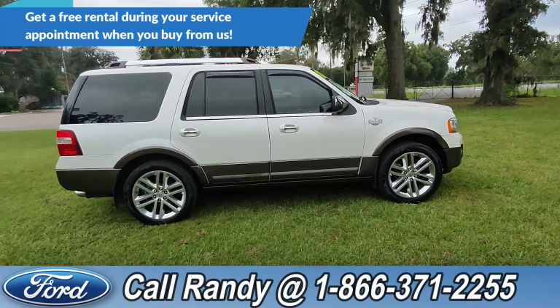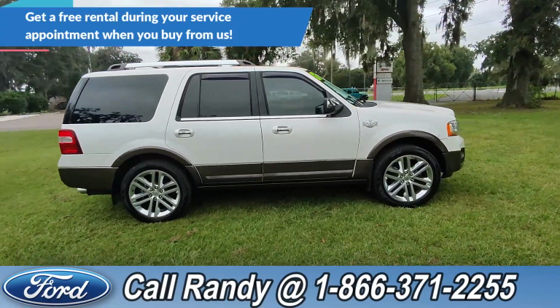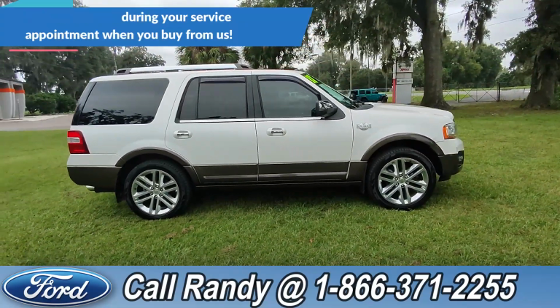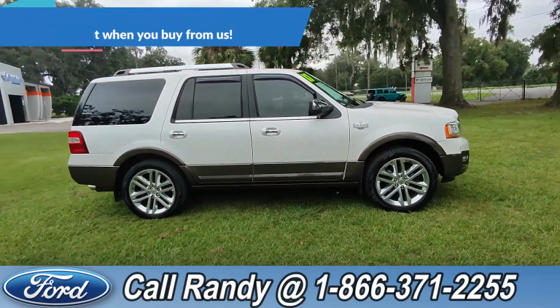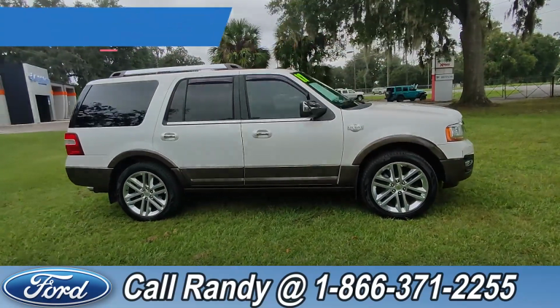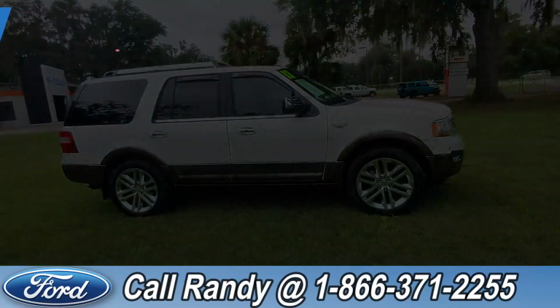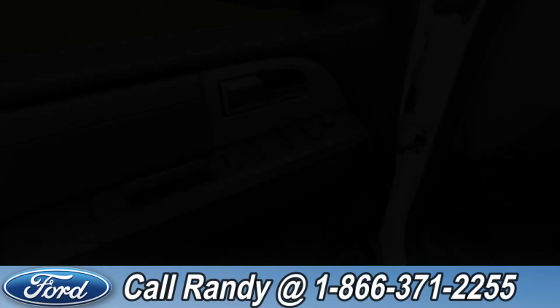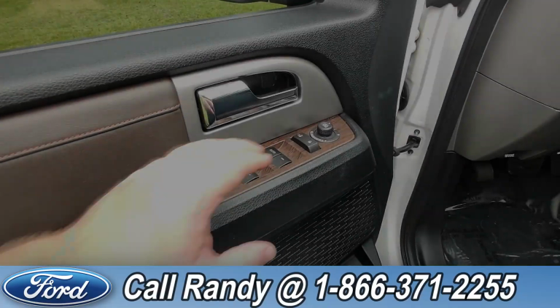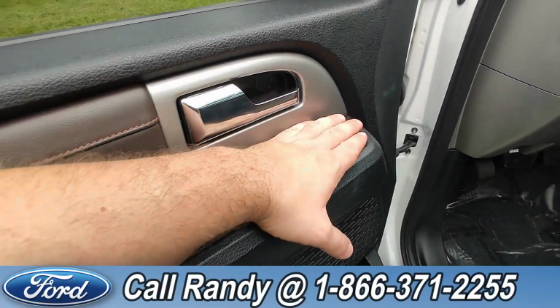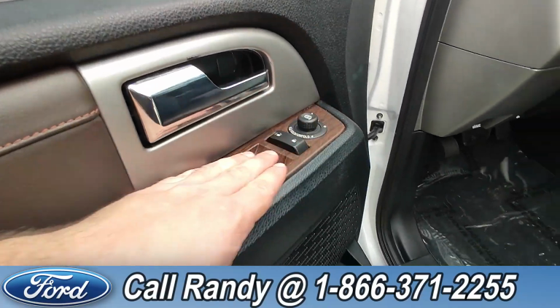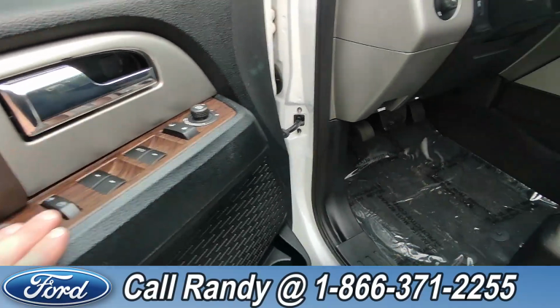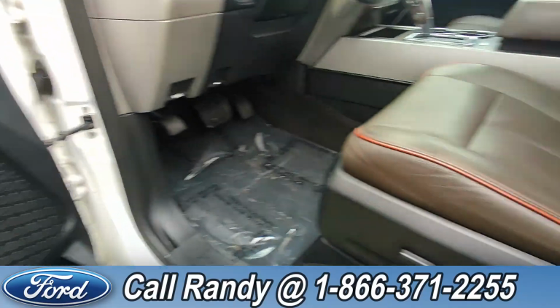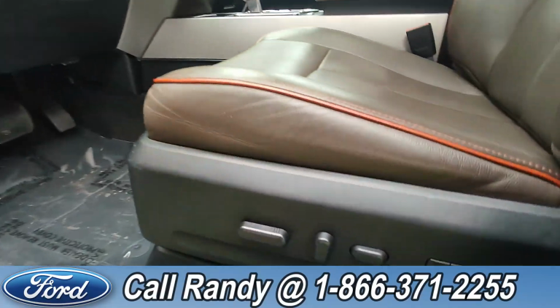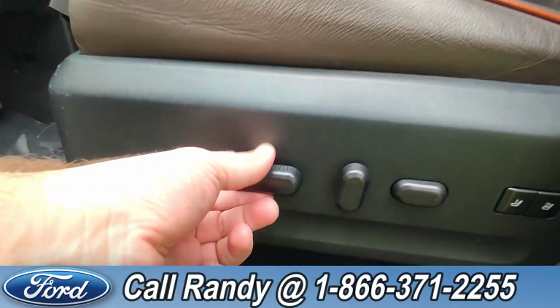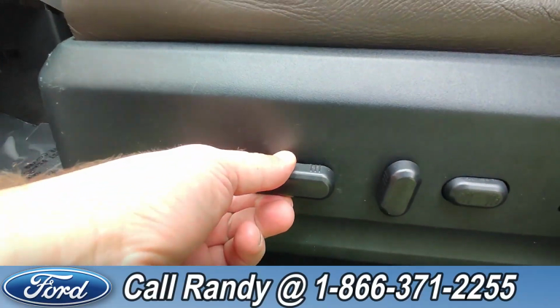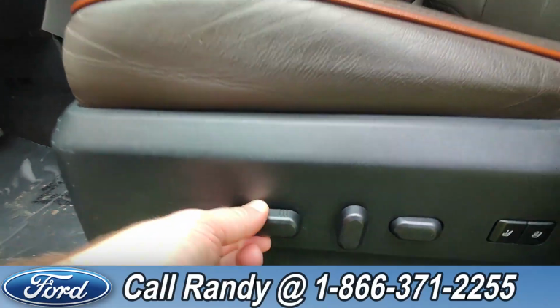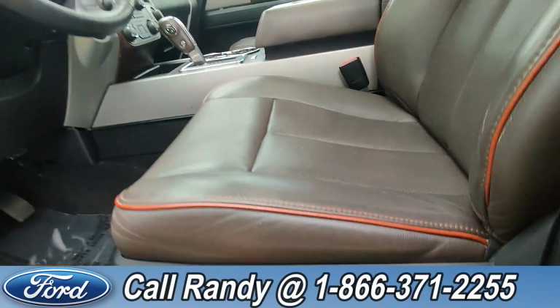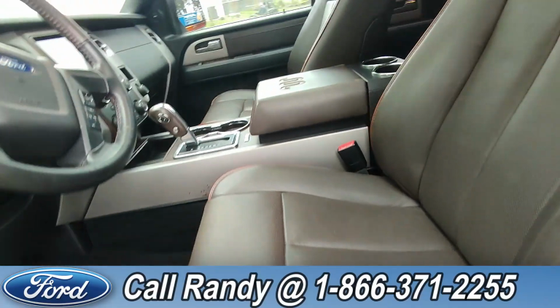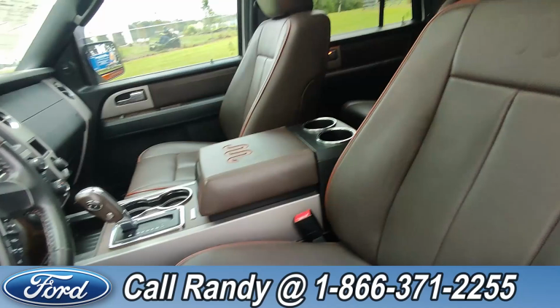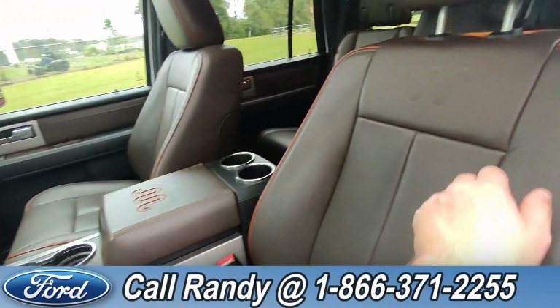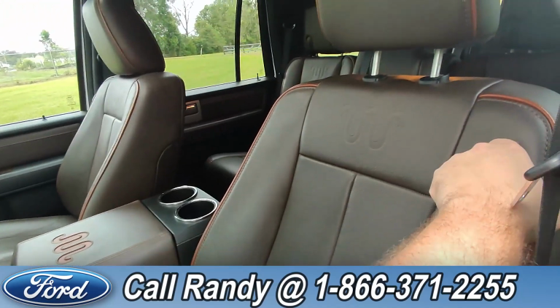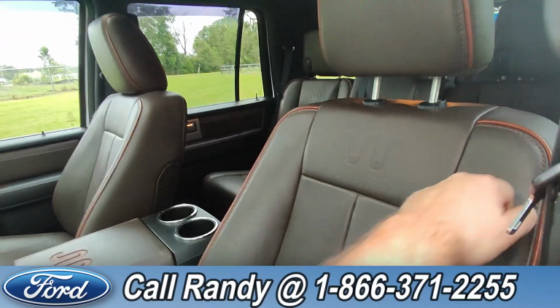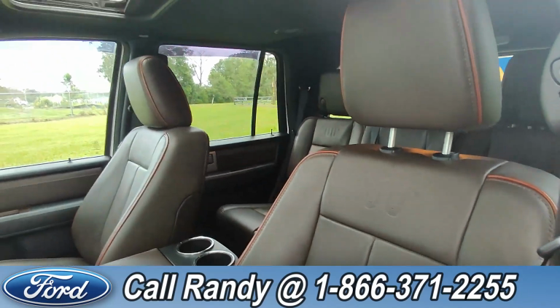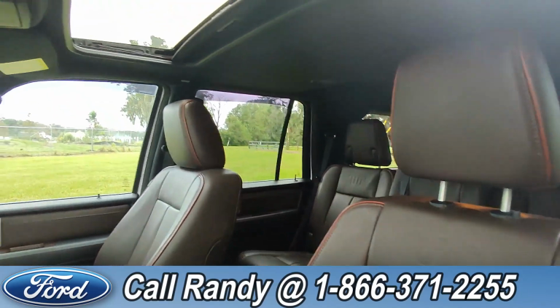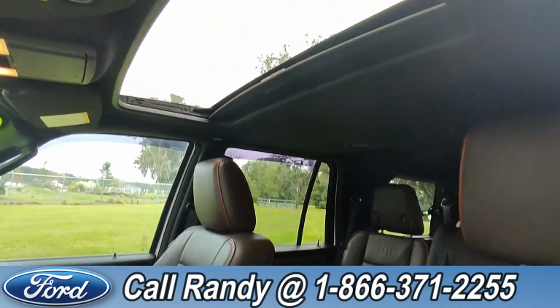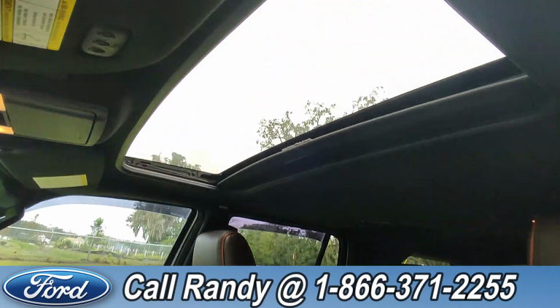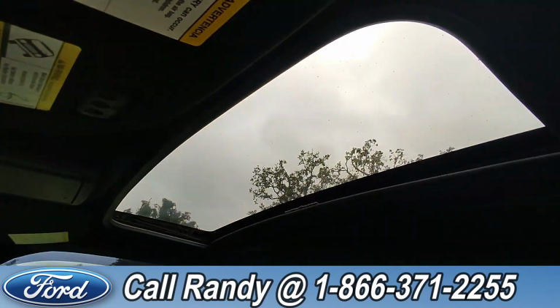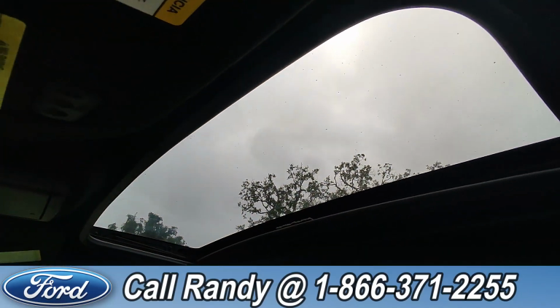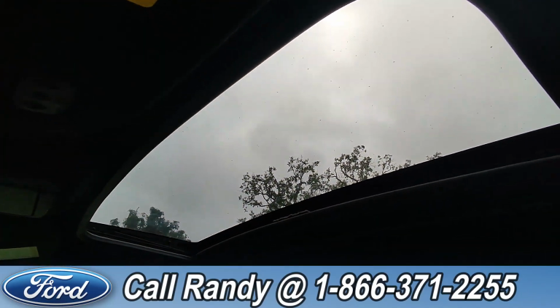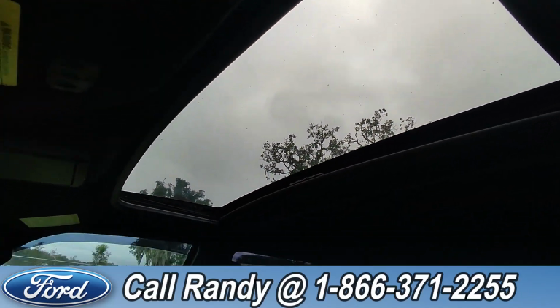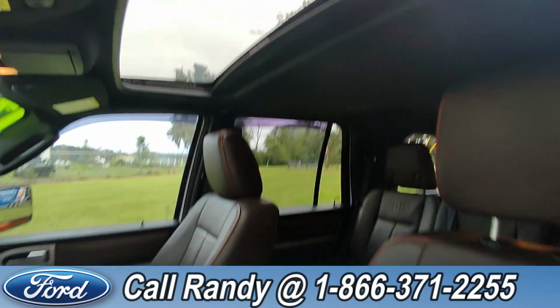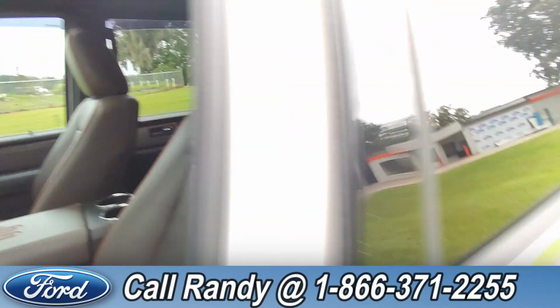Now we're going to take a quick look inside. On the door you have power windows, locks, and mirrors. Down here are your driver-side seat controls. The interior is brown leather, and if you look up here, there's also a sunroof.